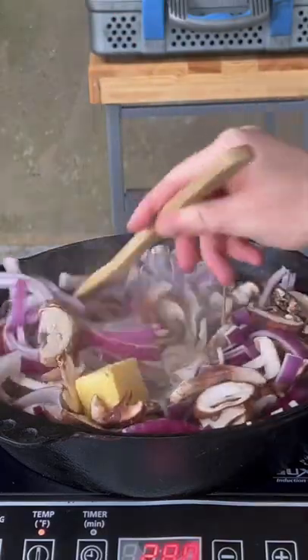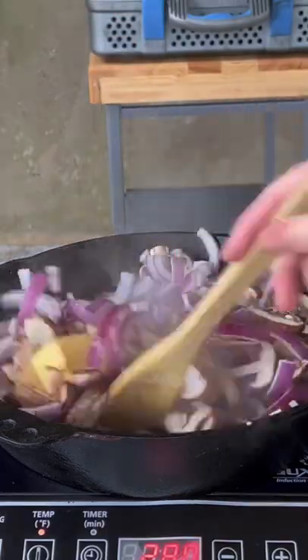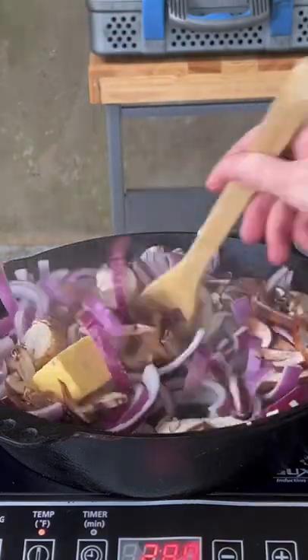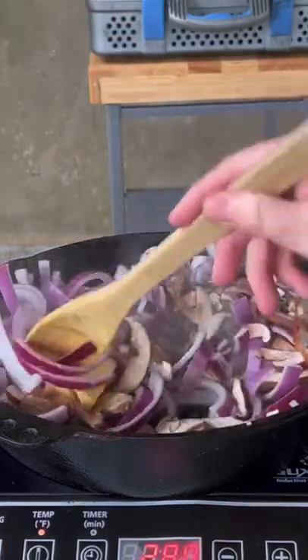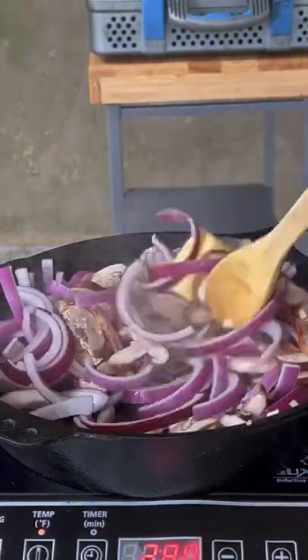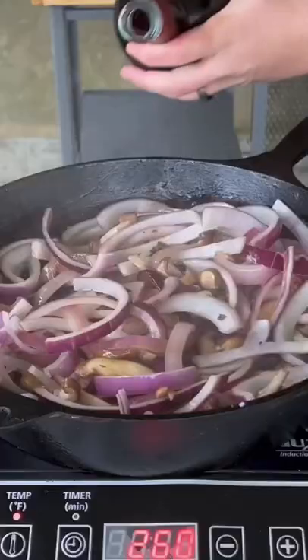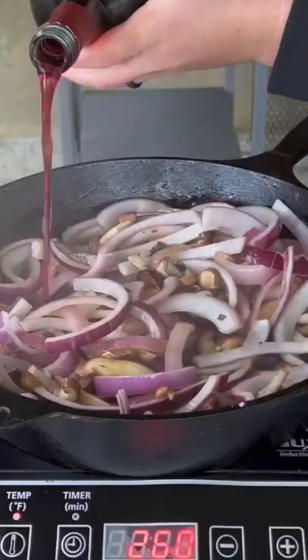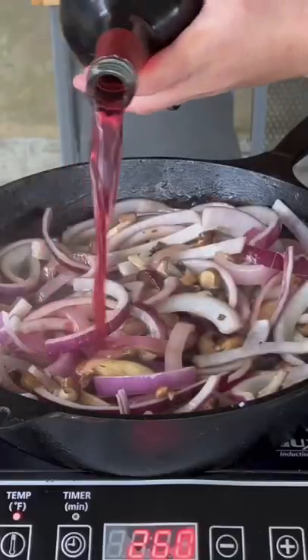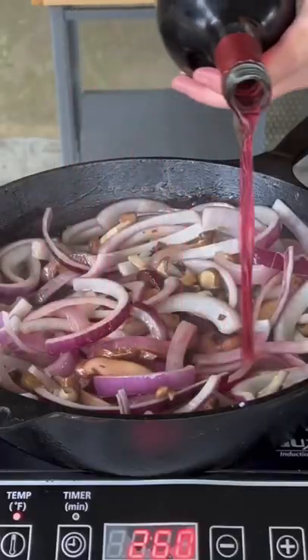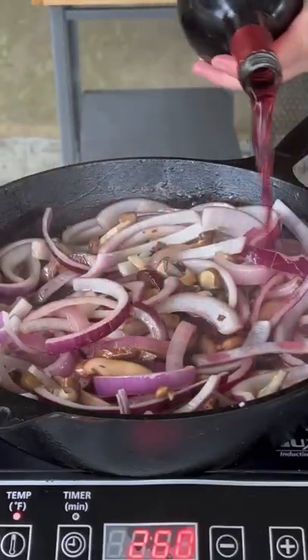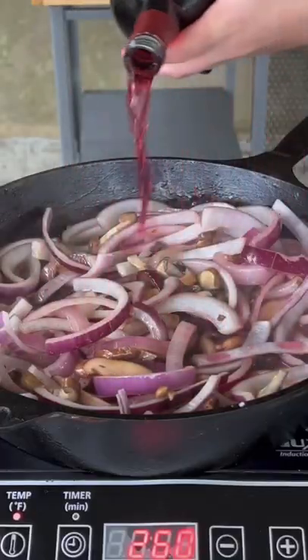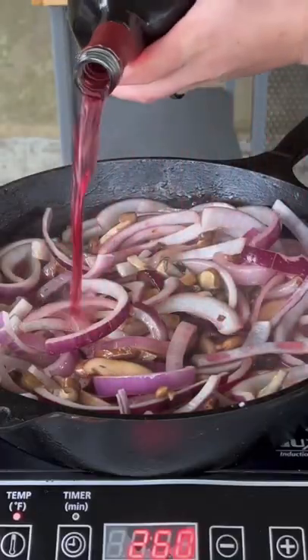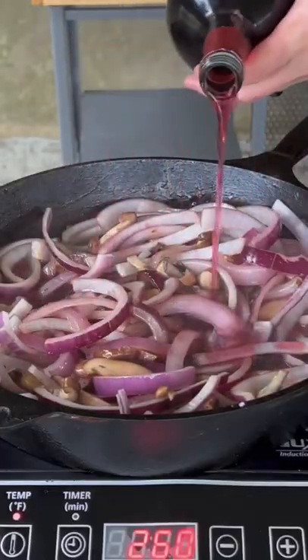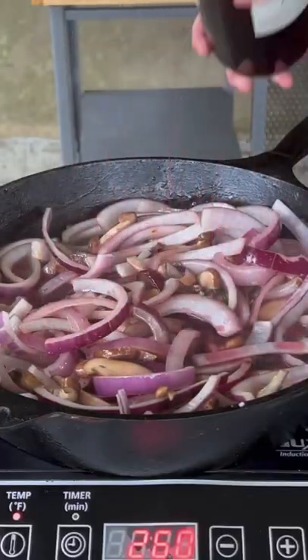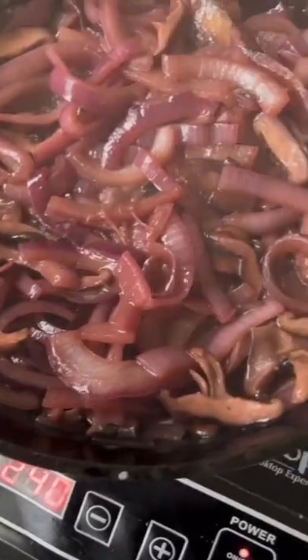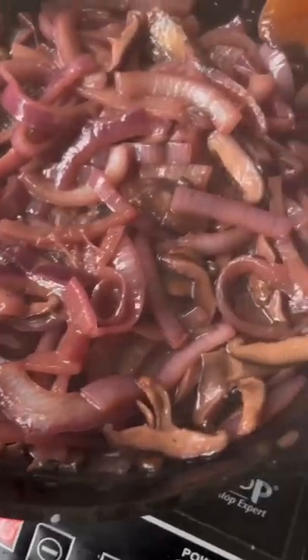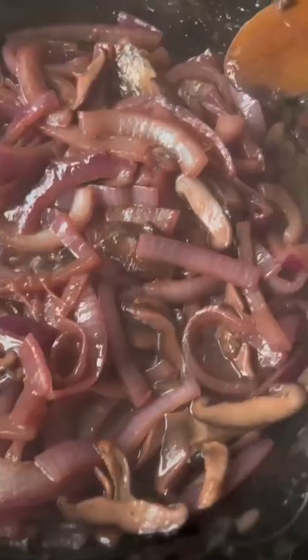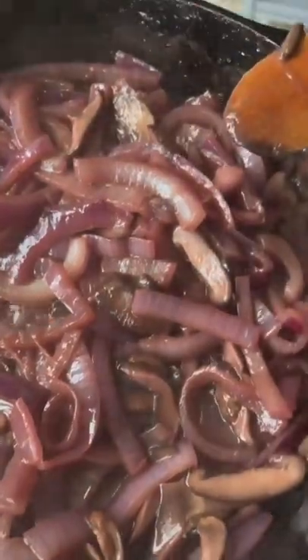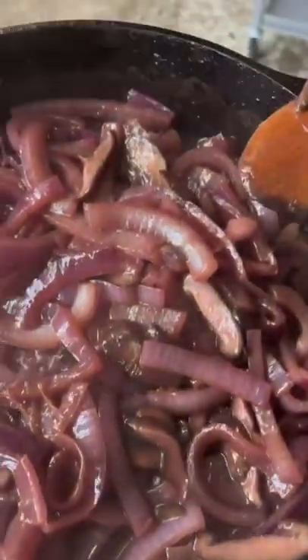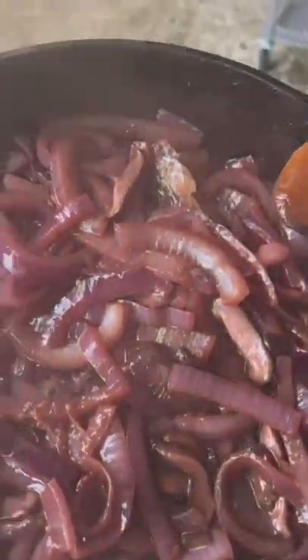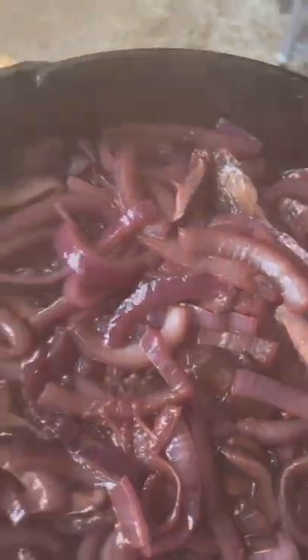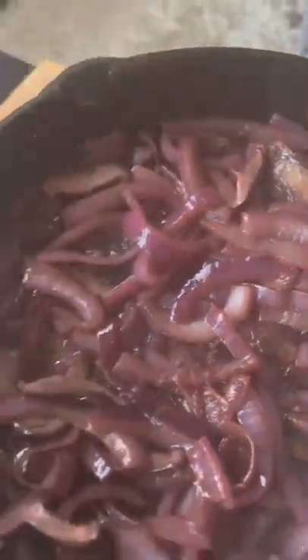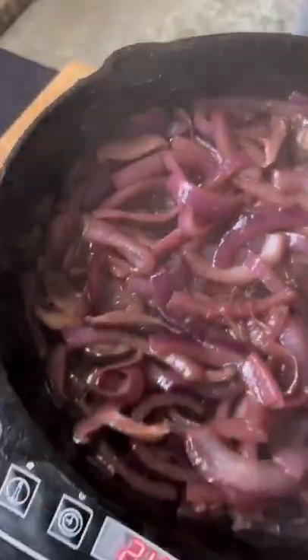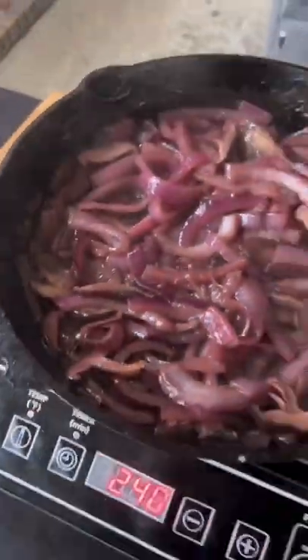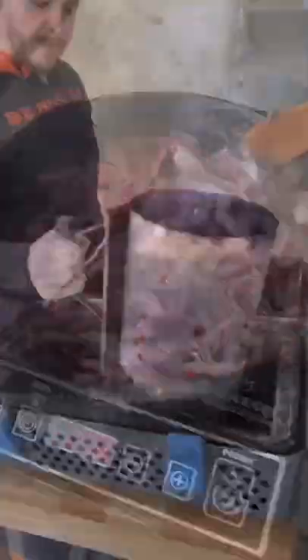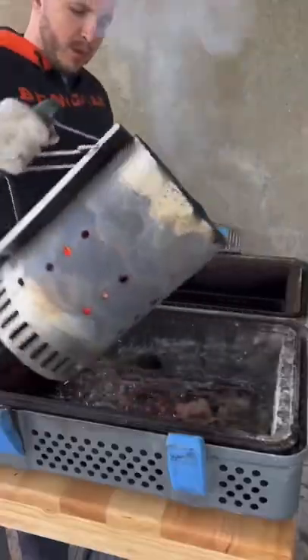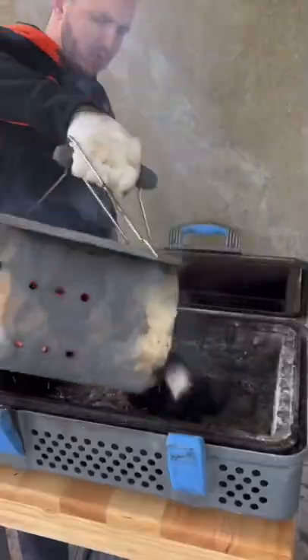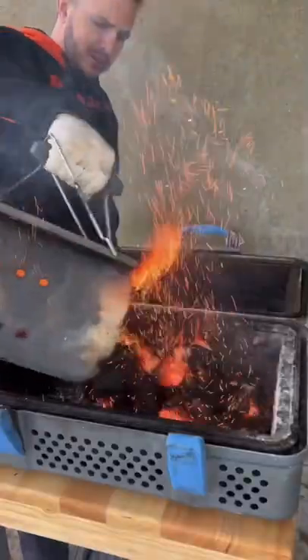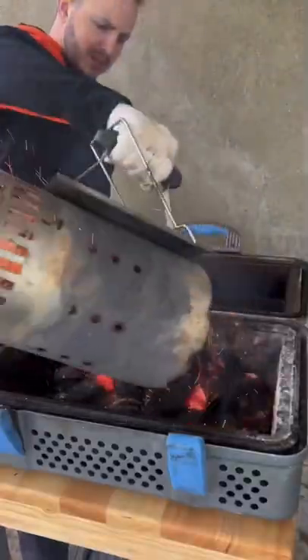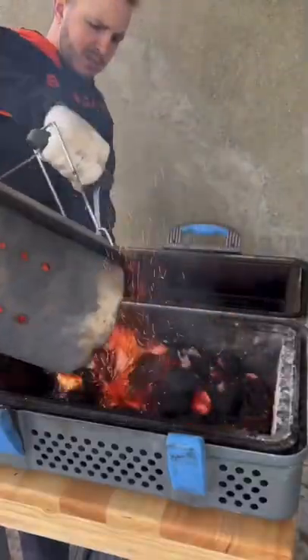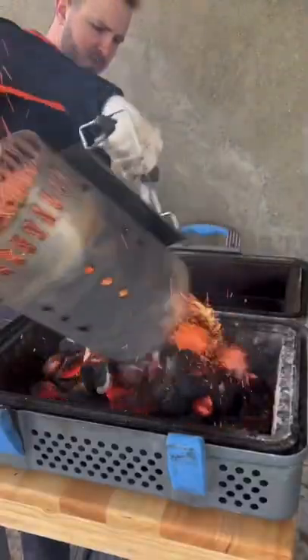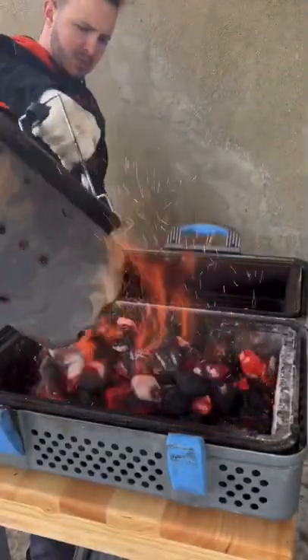Now we're going to make the red wine reduction onions and mushrooms. When your onions and mushrooms look like that, you are done — then begin to make your chicken.